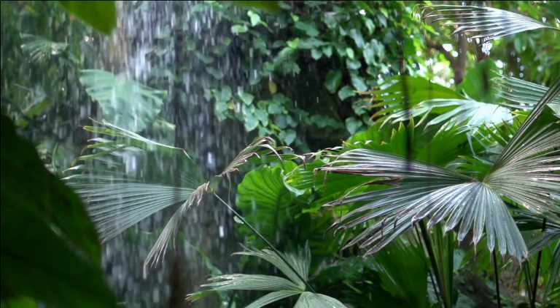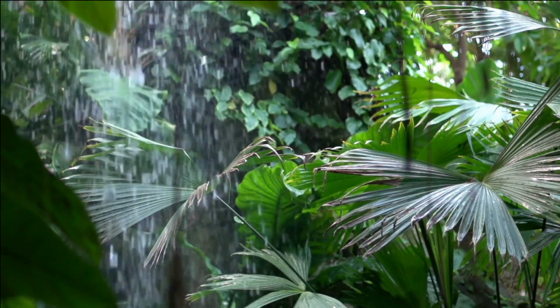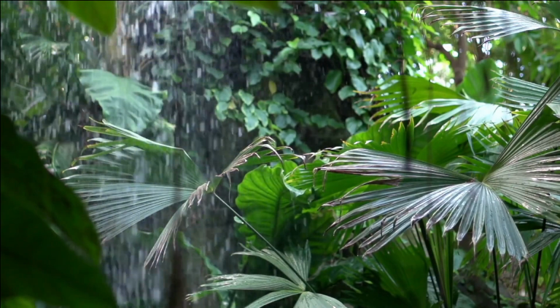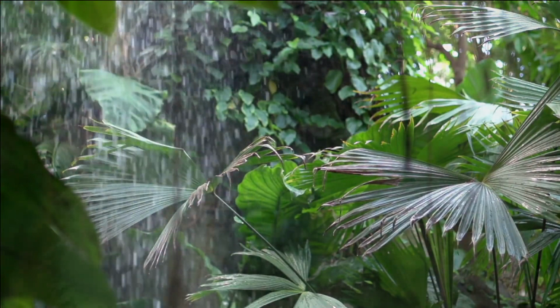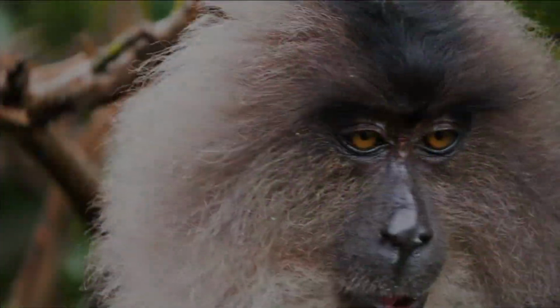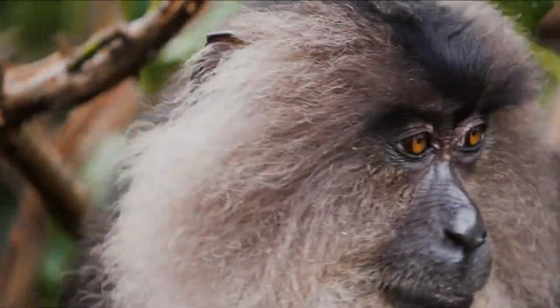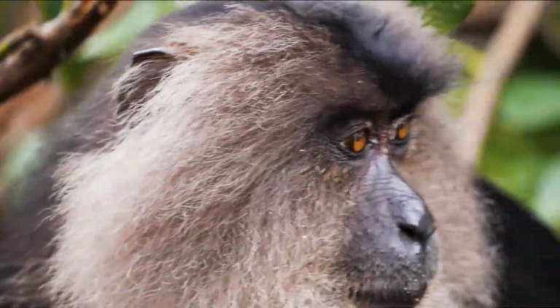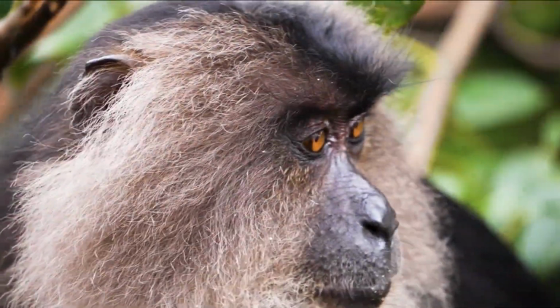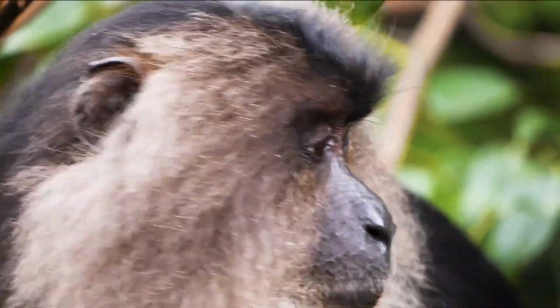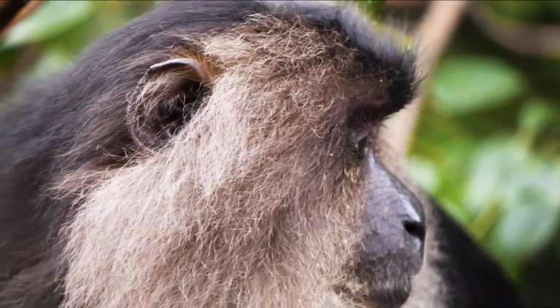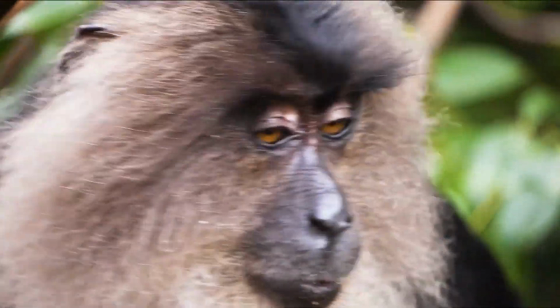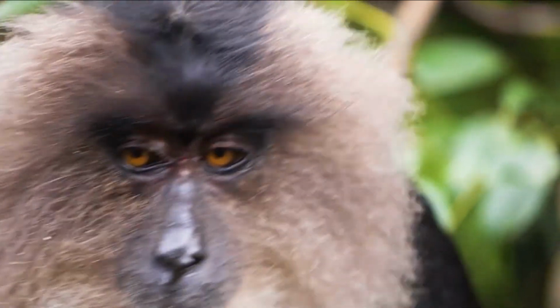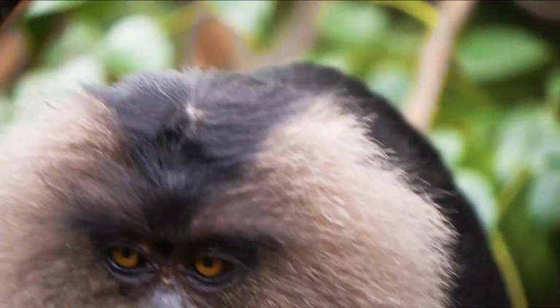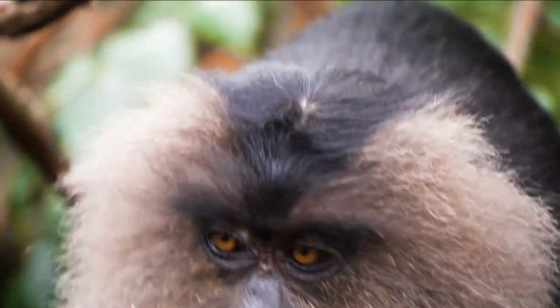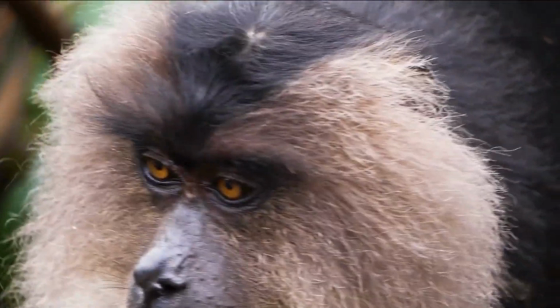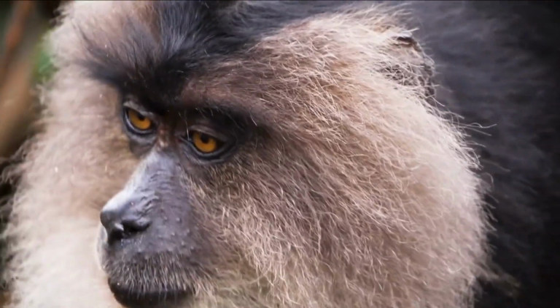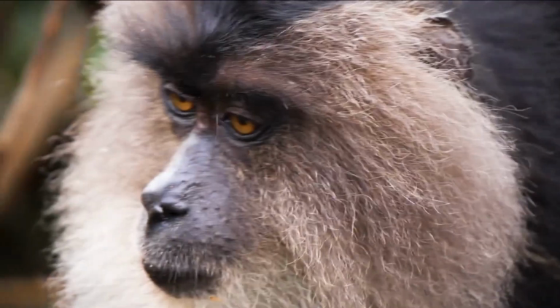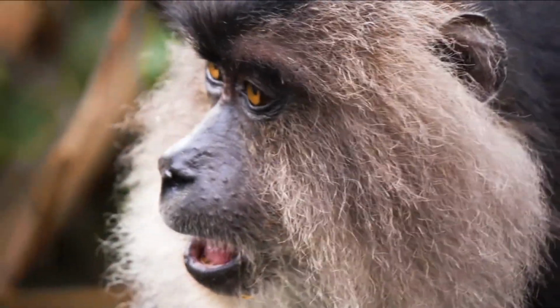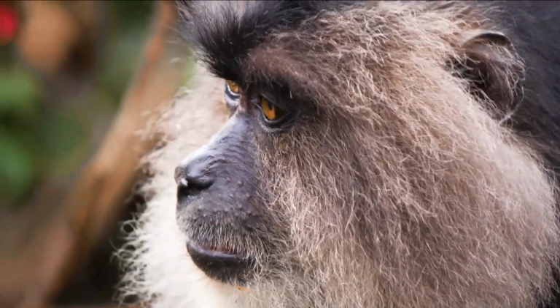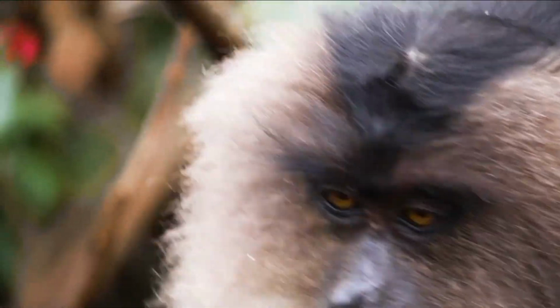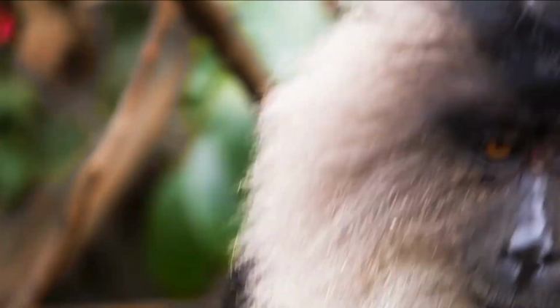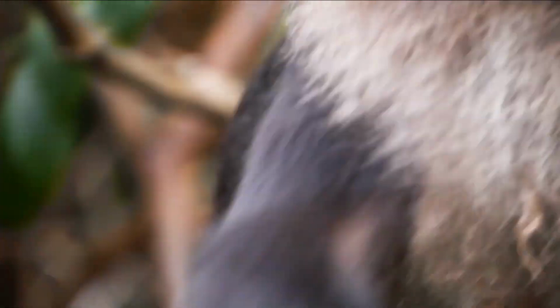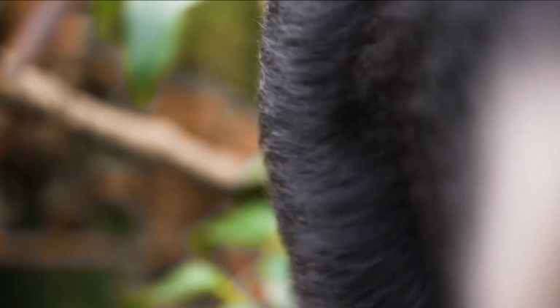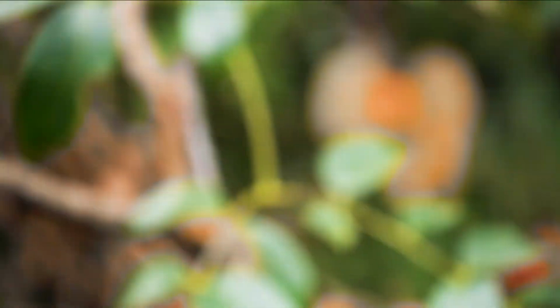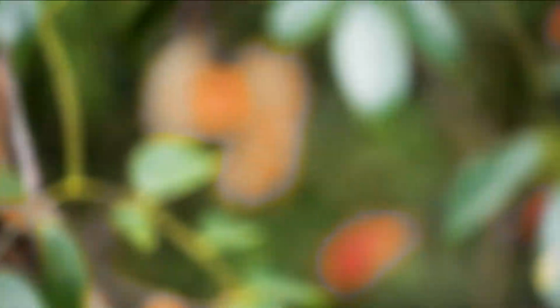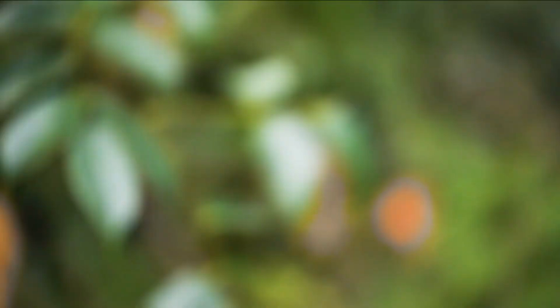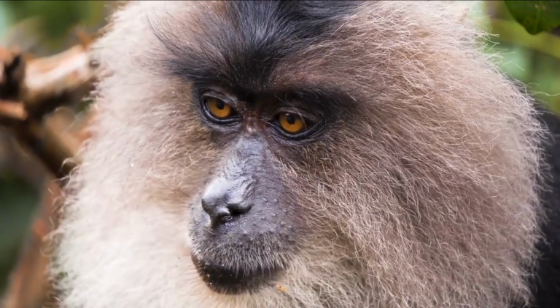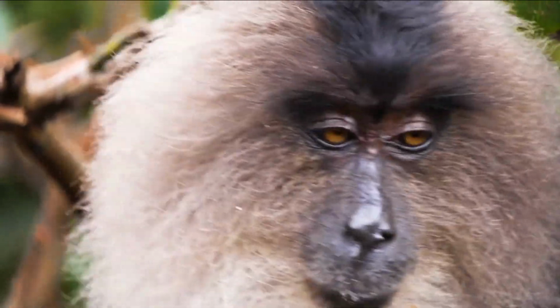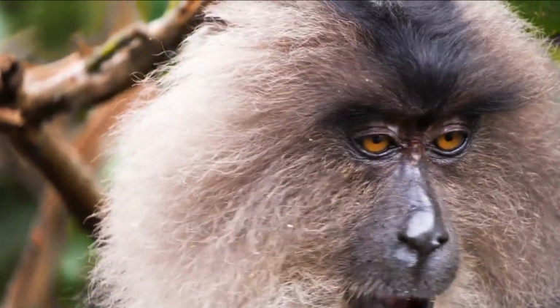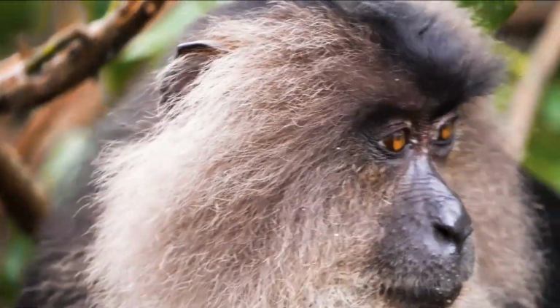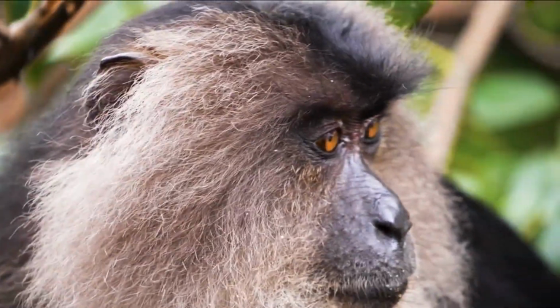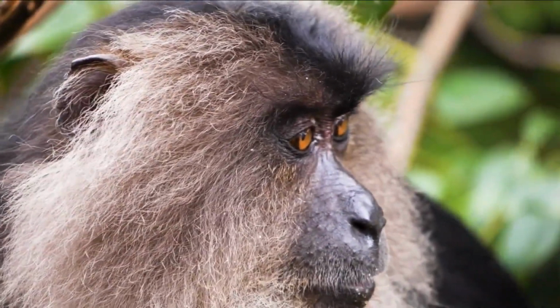These macaques are known for their distinctive appearance, which includes a long black mane of hair framing their face, resembling a lion's tail. This unique feature gives them their name, distinguishing them from other macaque species.